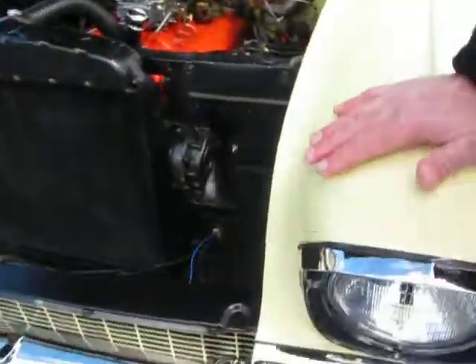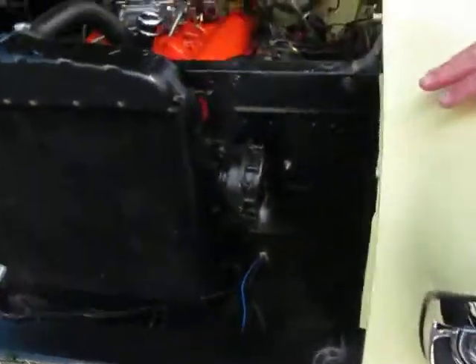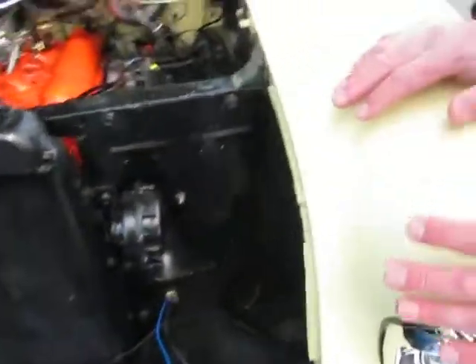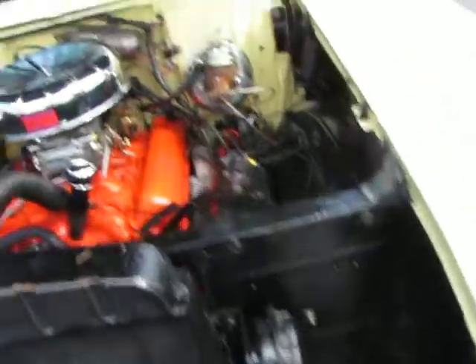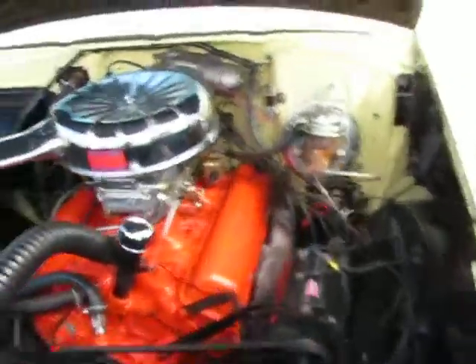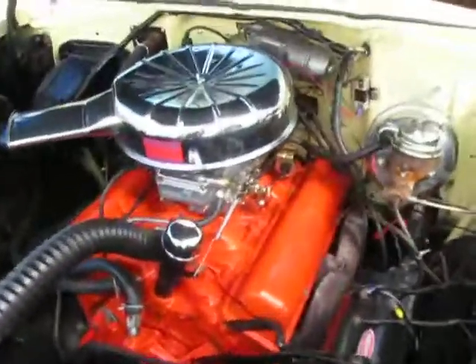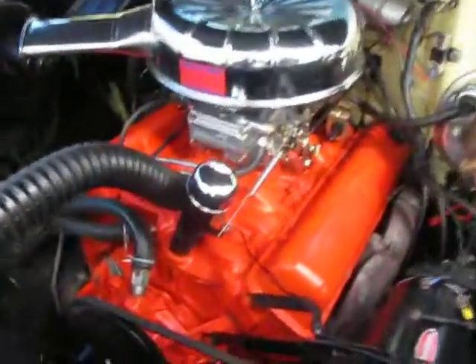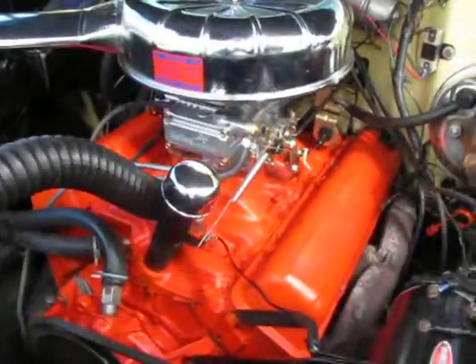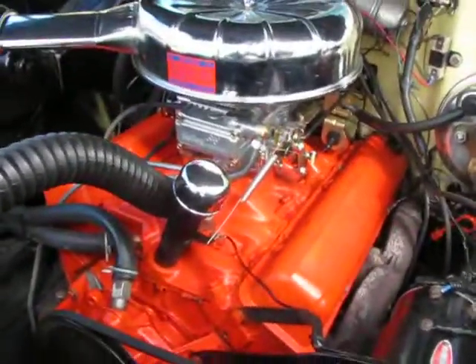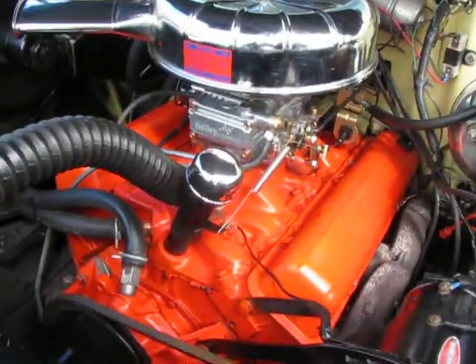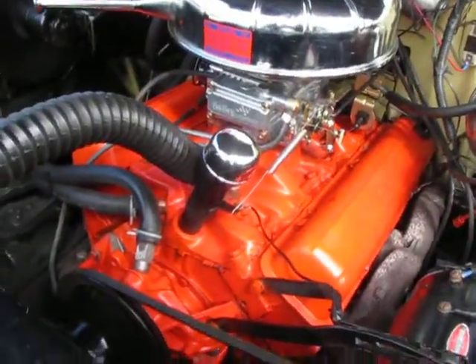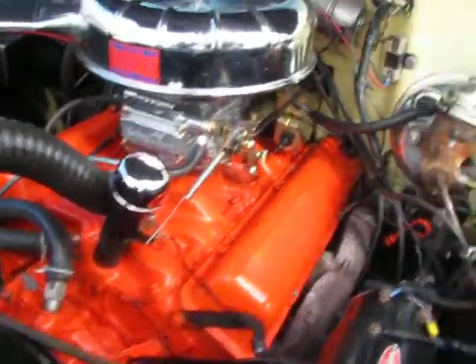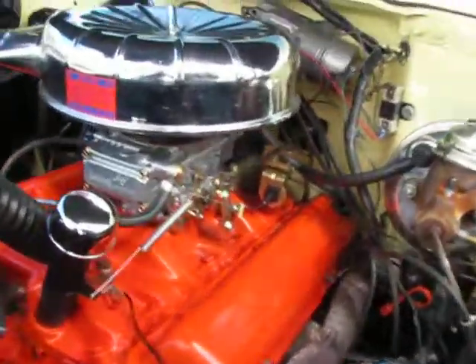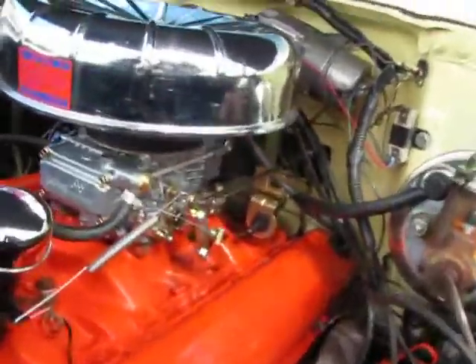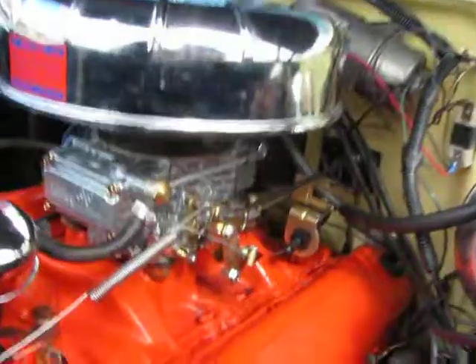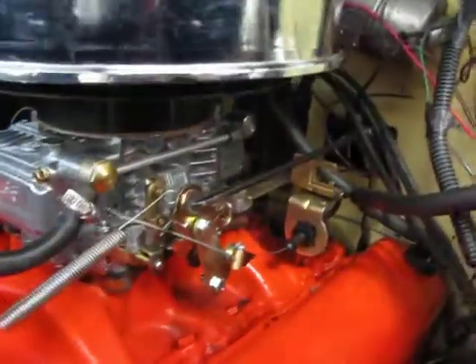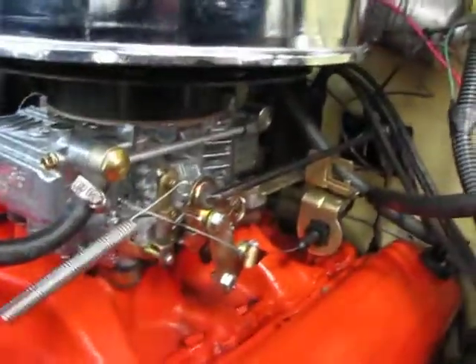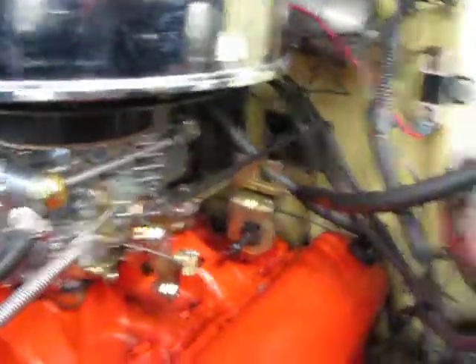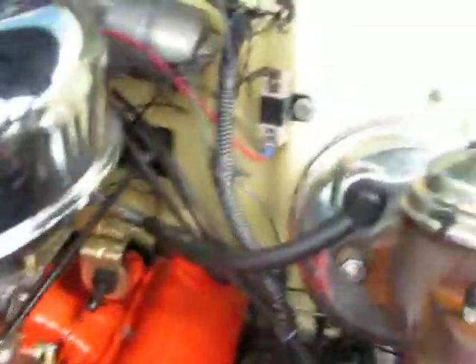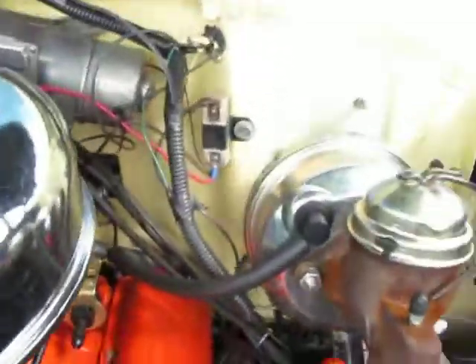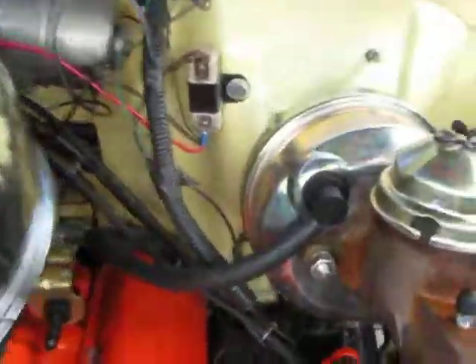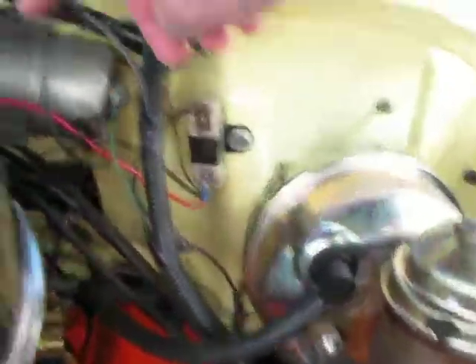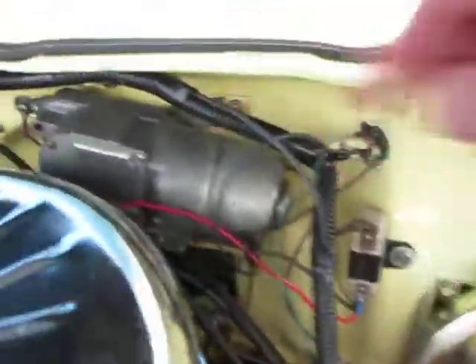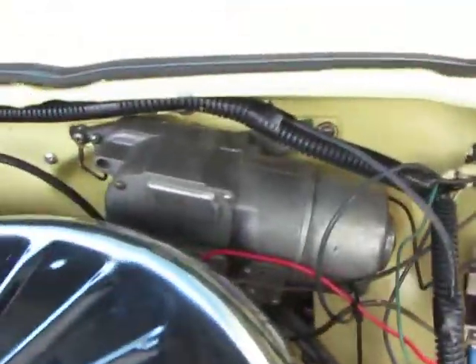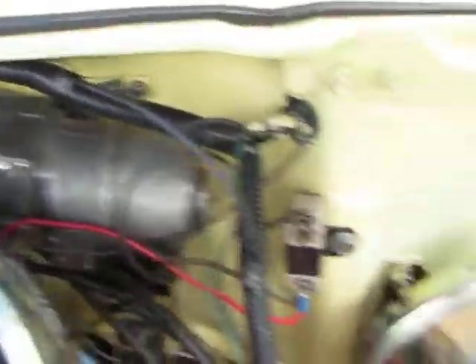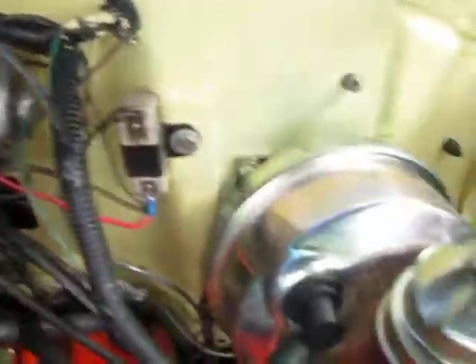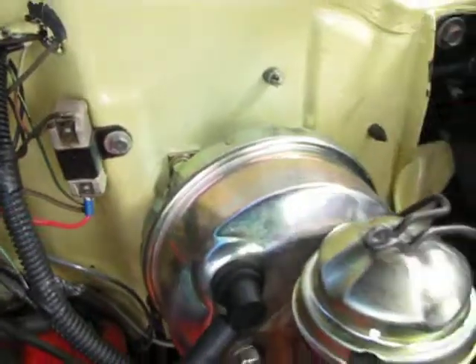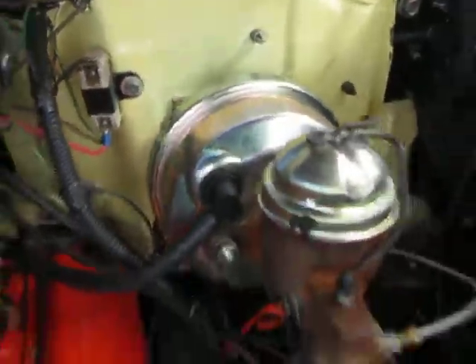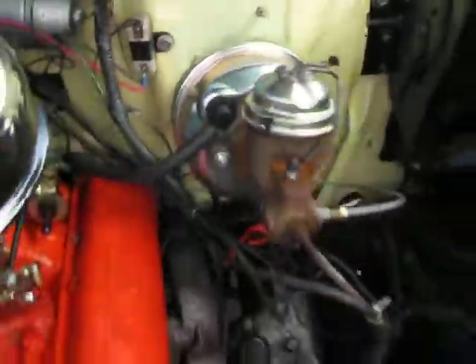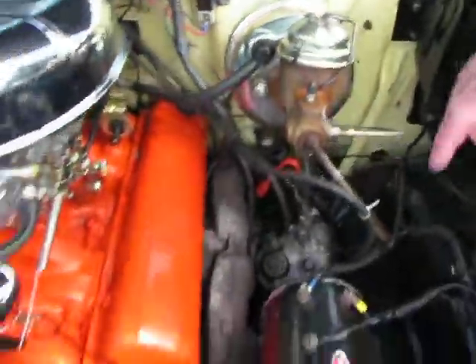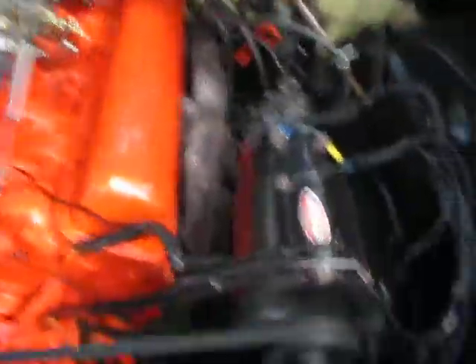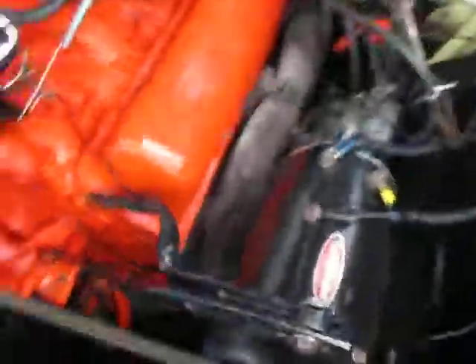Late model small block Chevy, 700R4, newer Holley, electric wiper, tower brake, 12-volt.